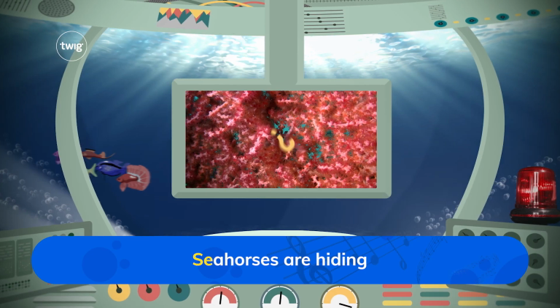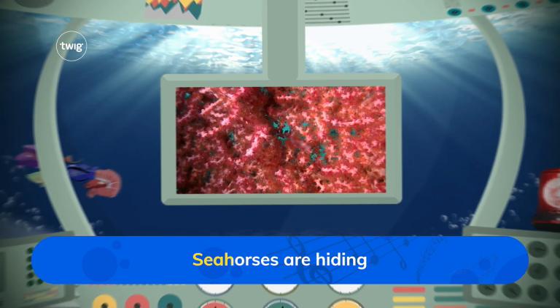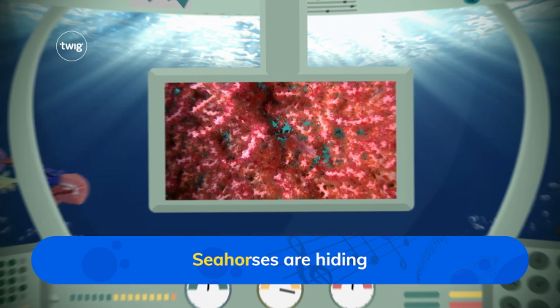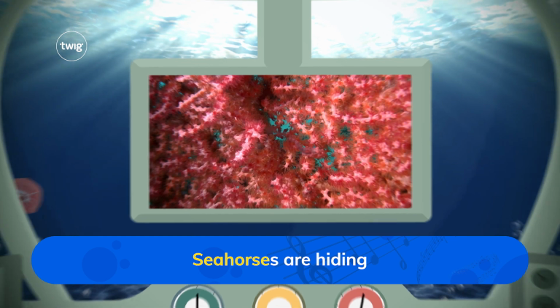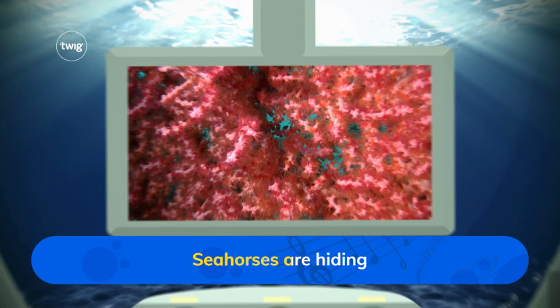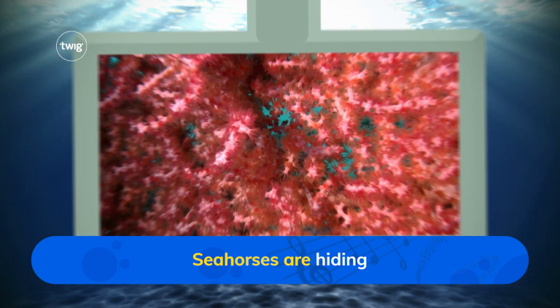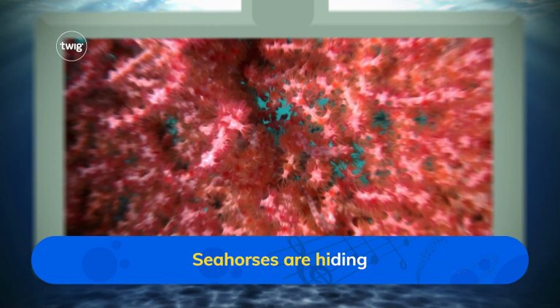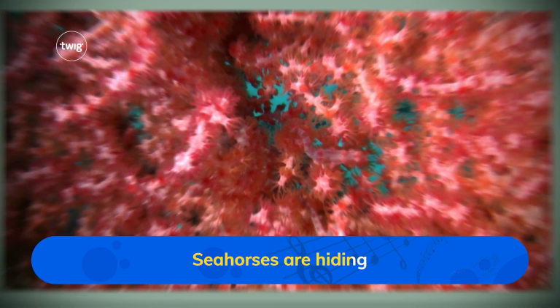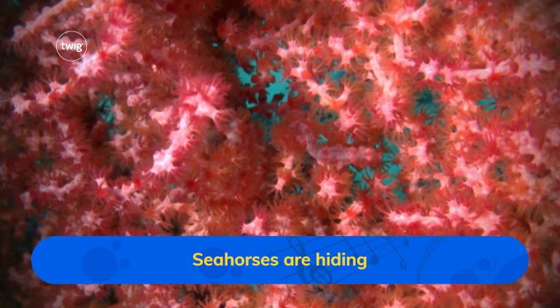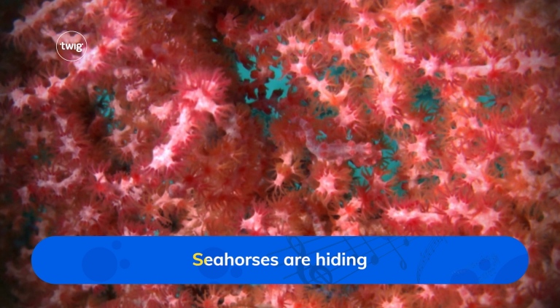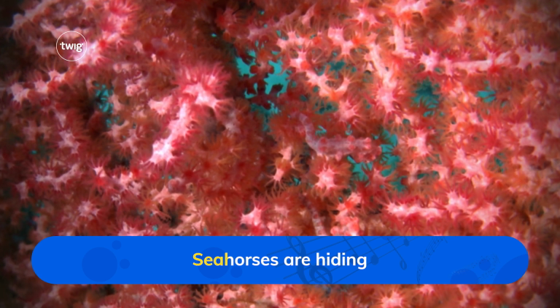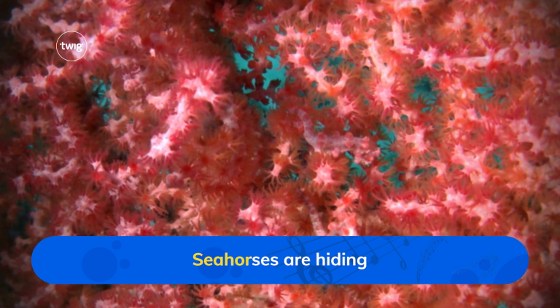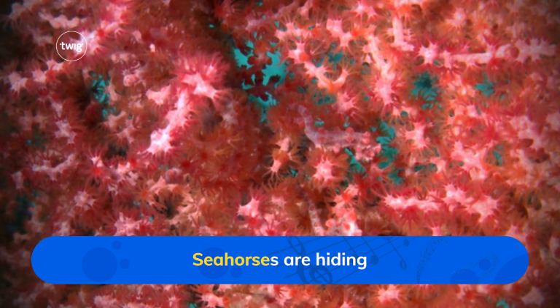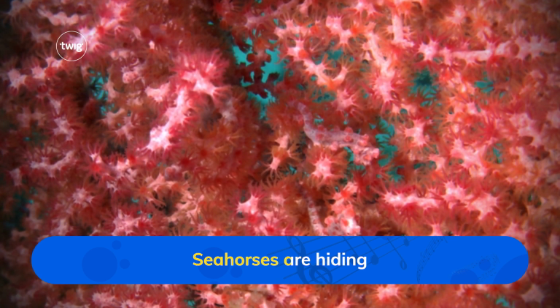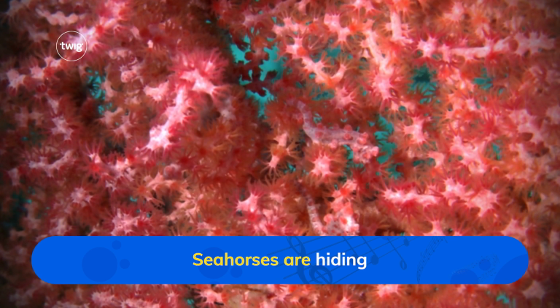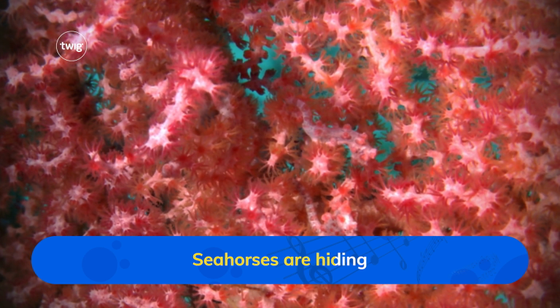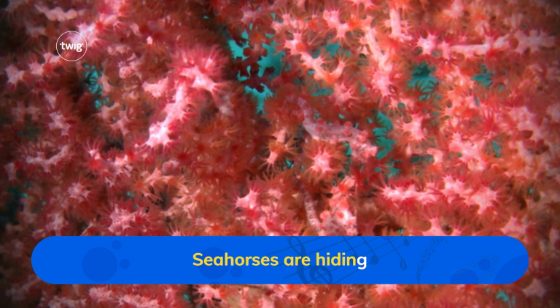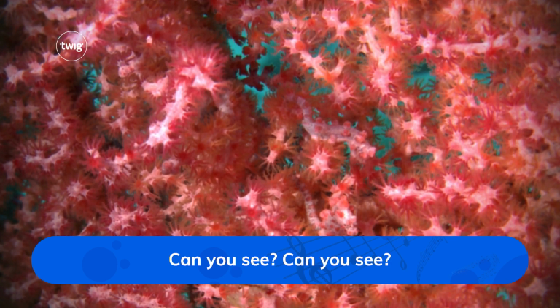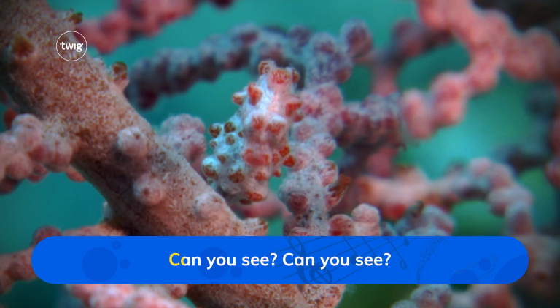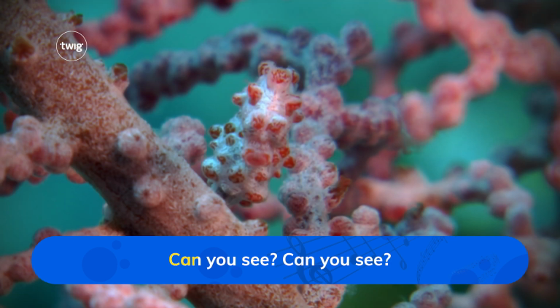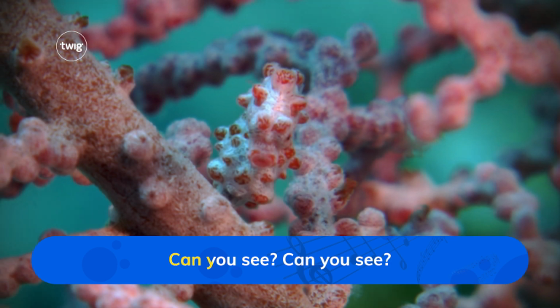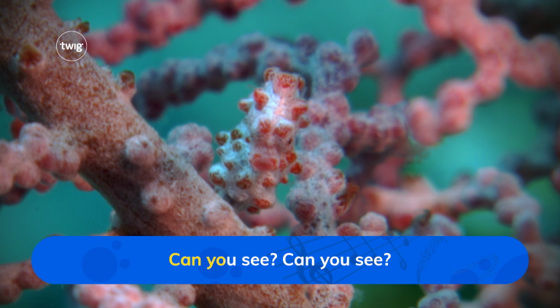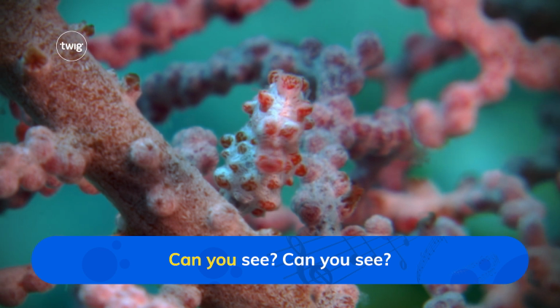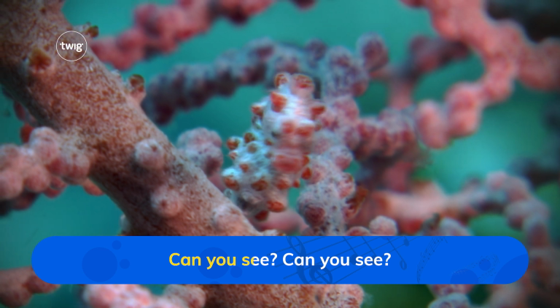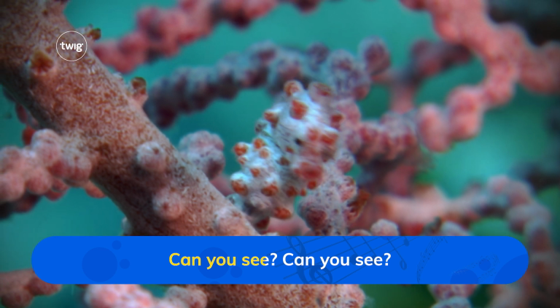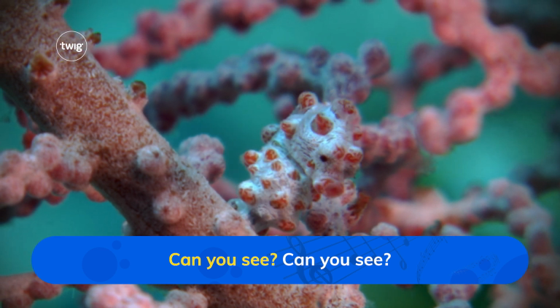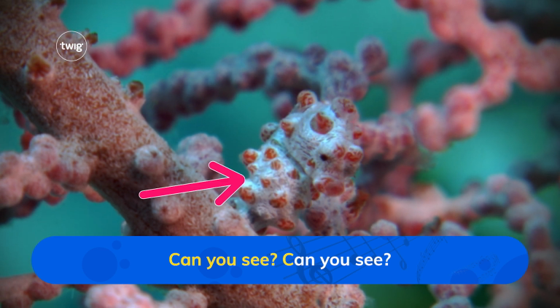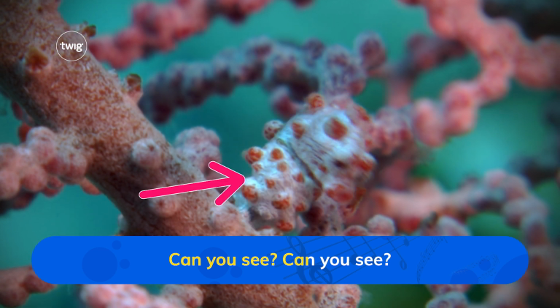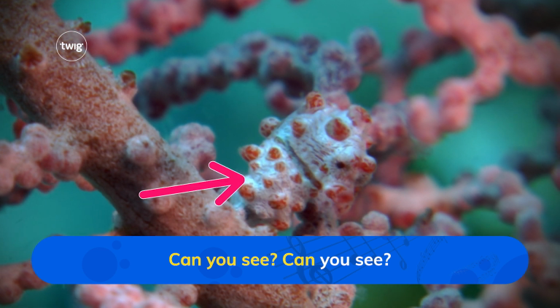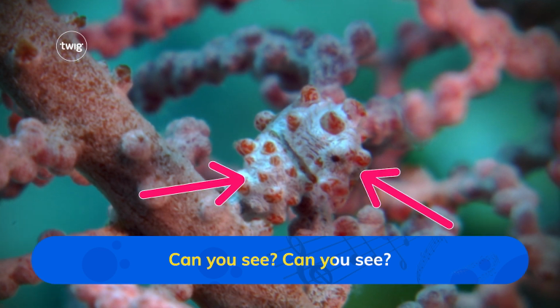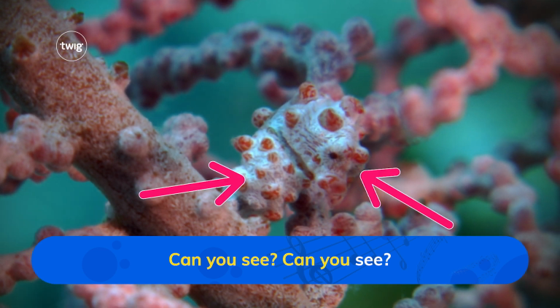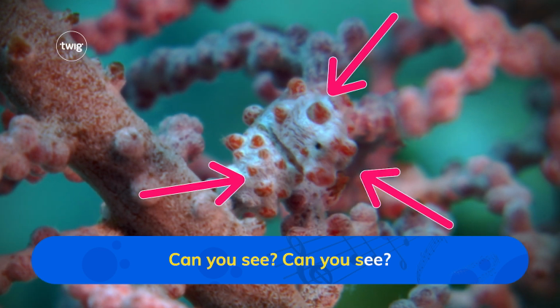Seahorses are hiding, seahorses are hiding. Can you see? Can you see?